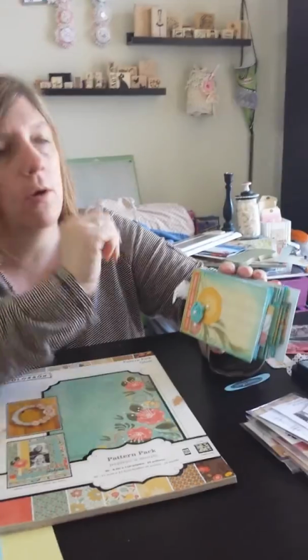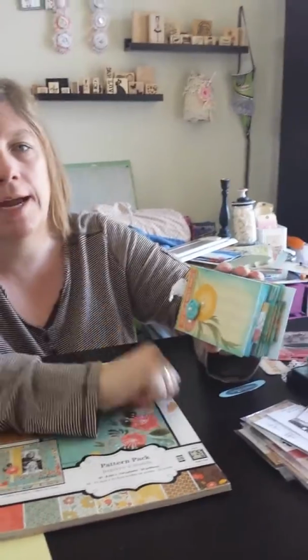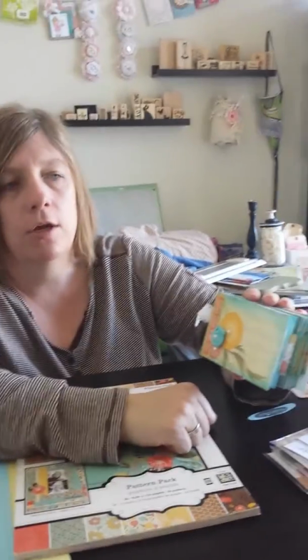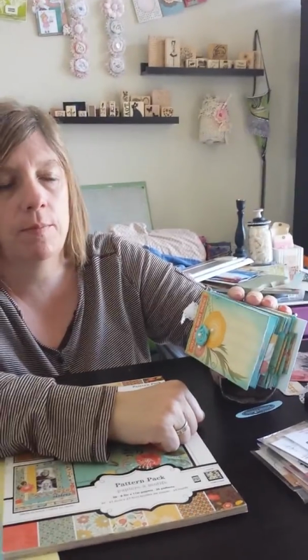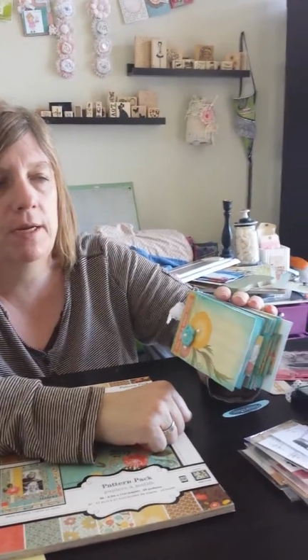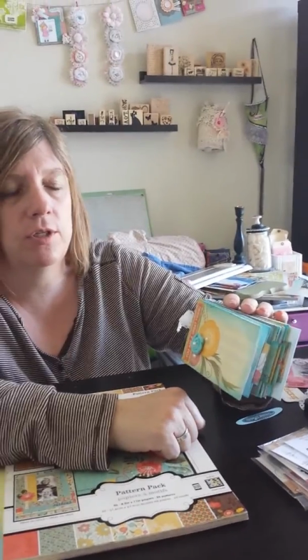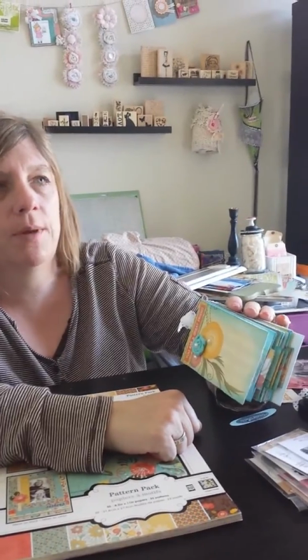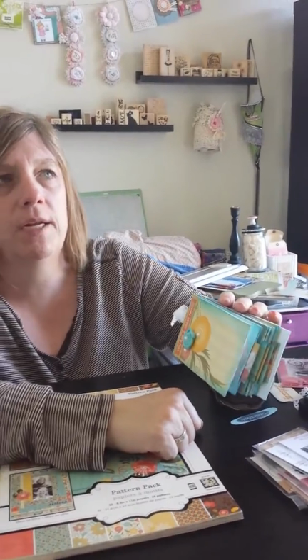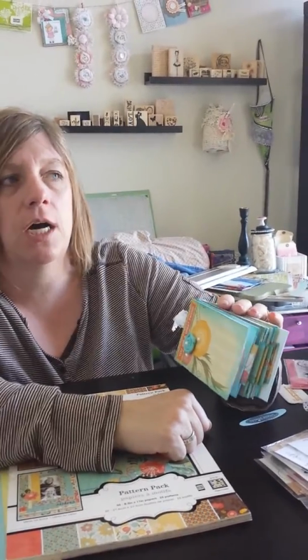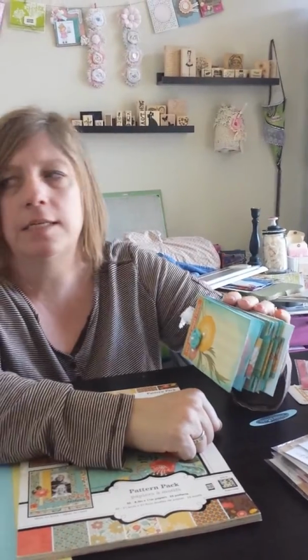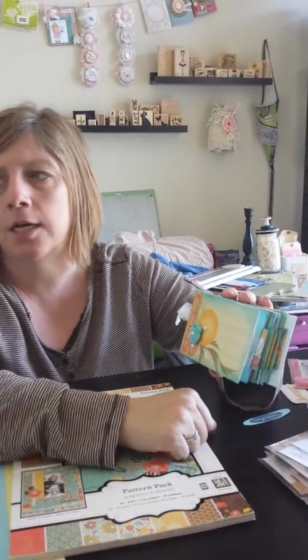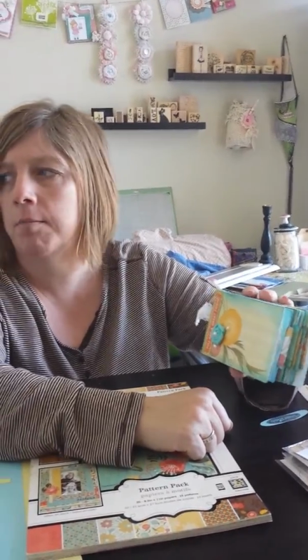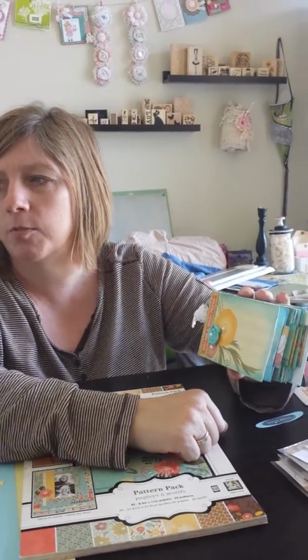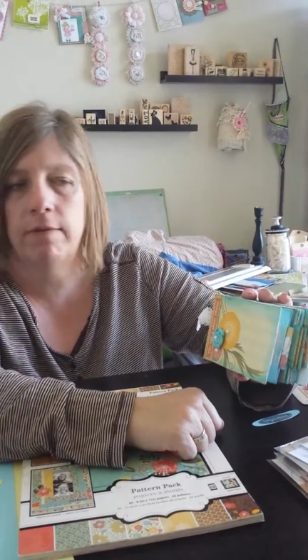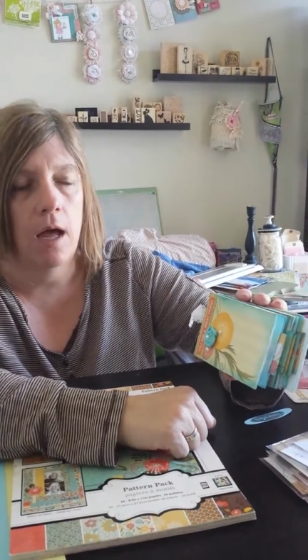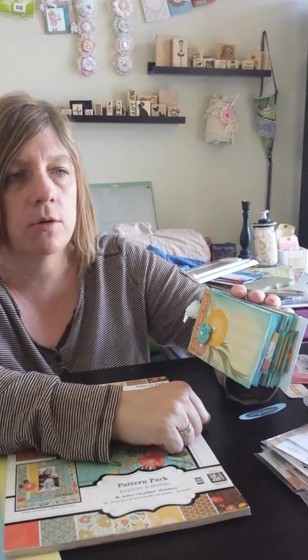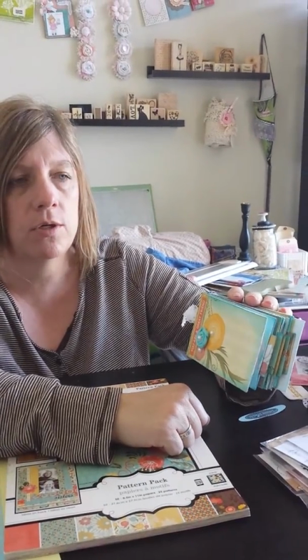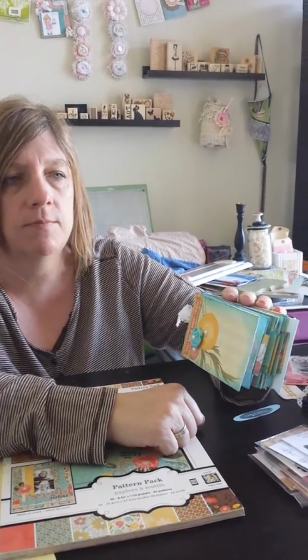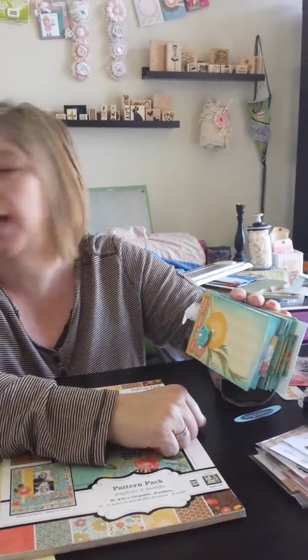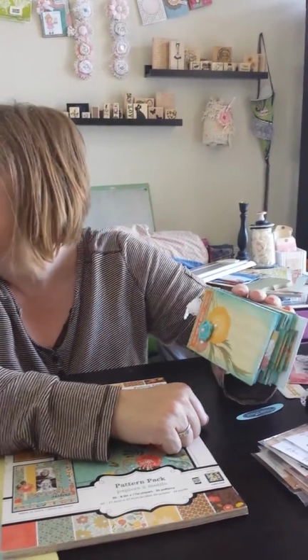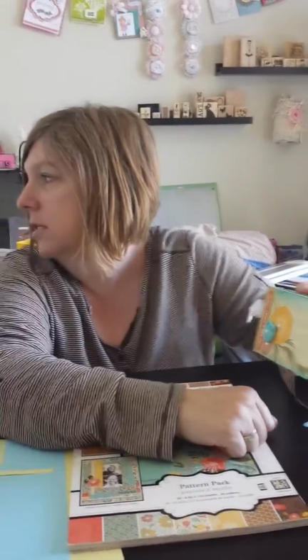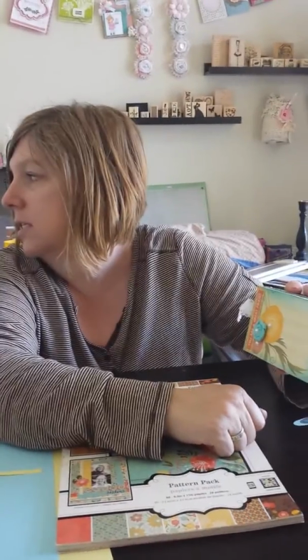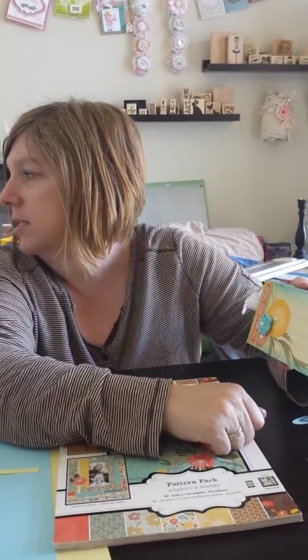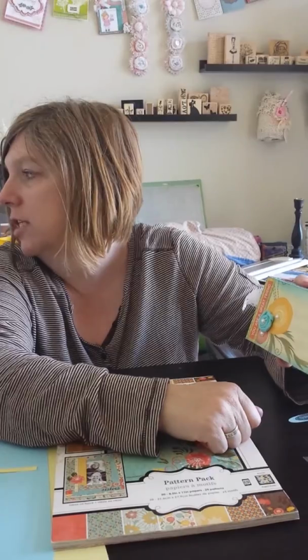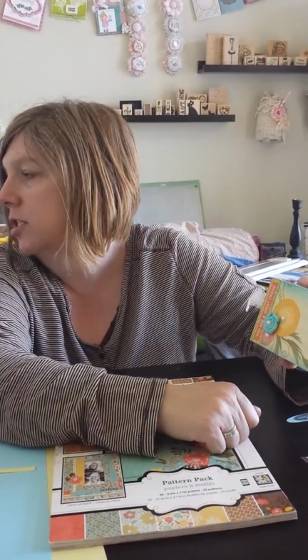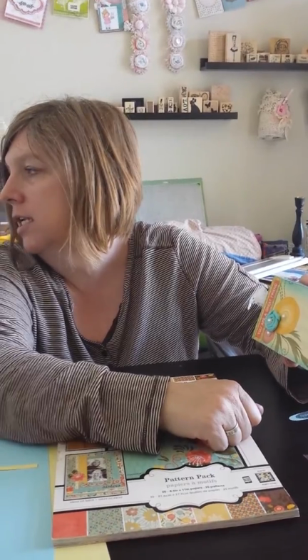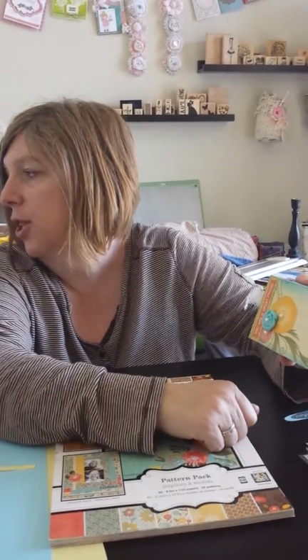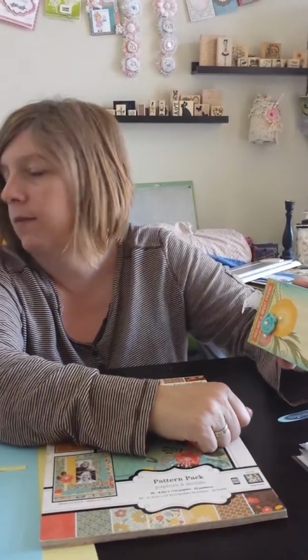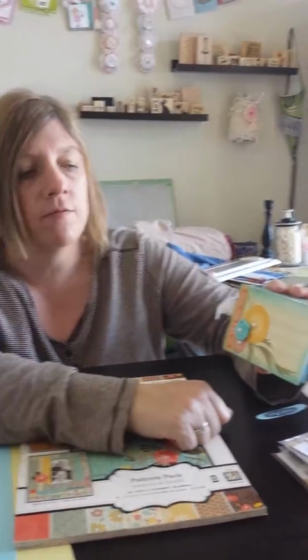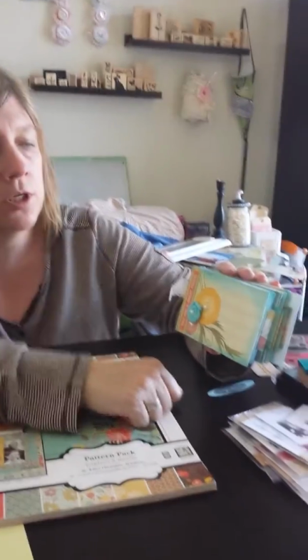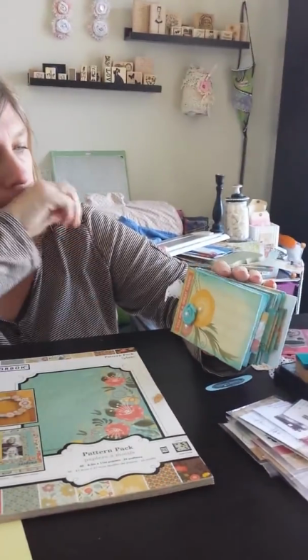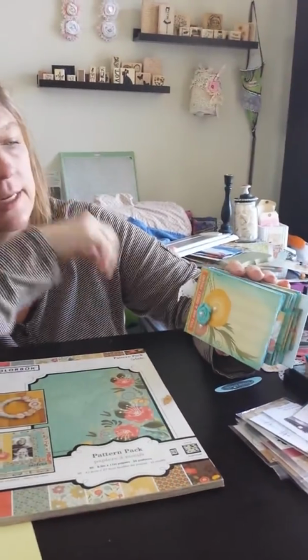Tina's Mixed Bags is over at Your Paper Pantry, which is yourpaperpantry.ning.com. You can go under Tina's Mixed Bags — there's still time, this challenge does not end until the 31st of March.